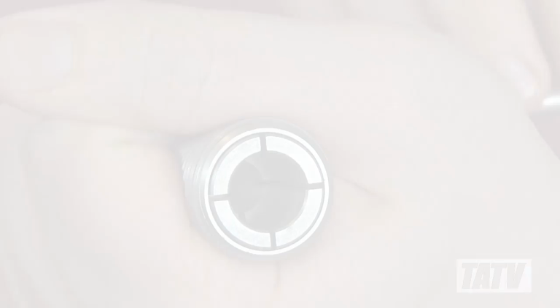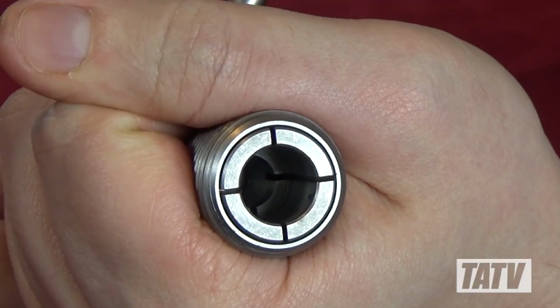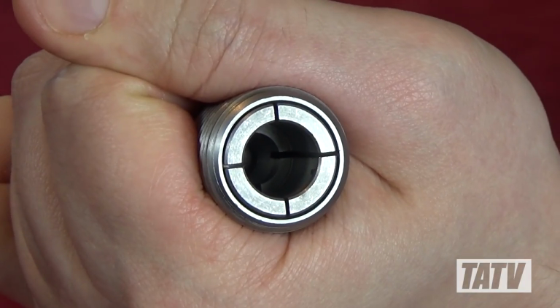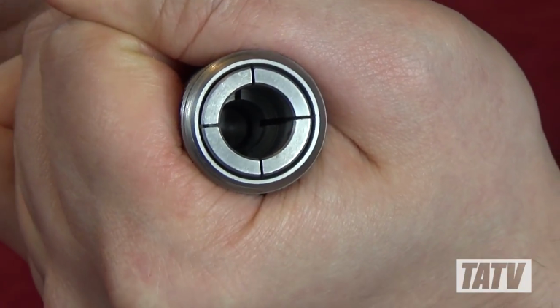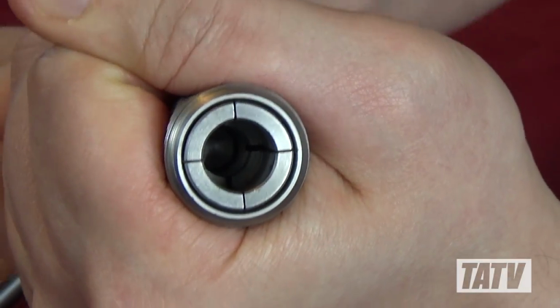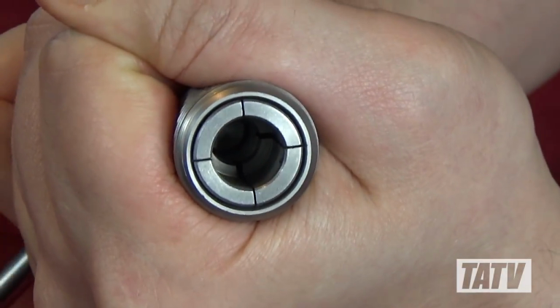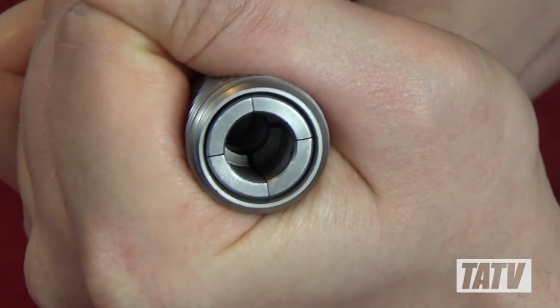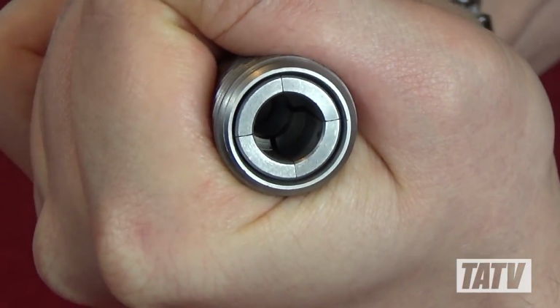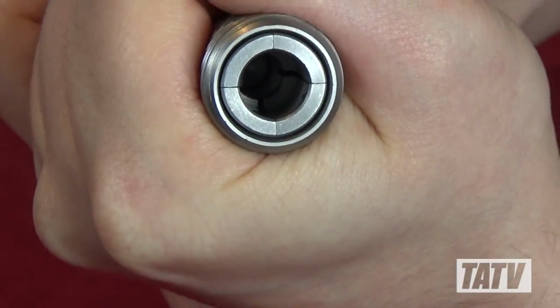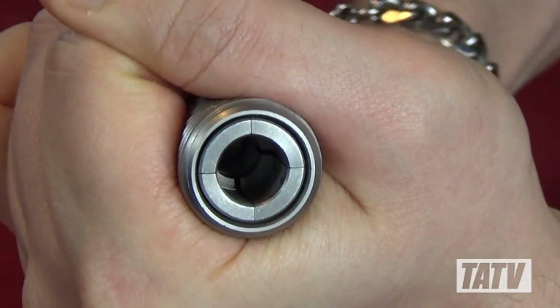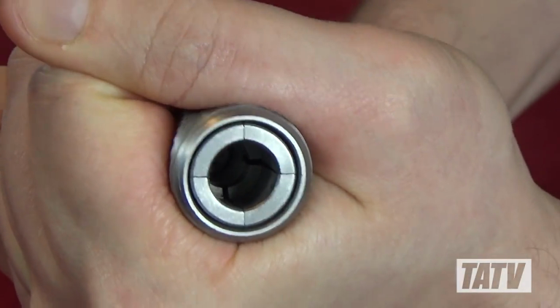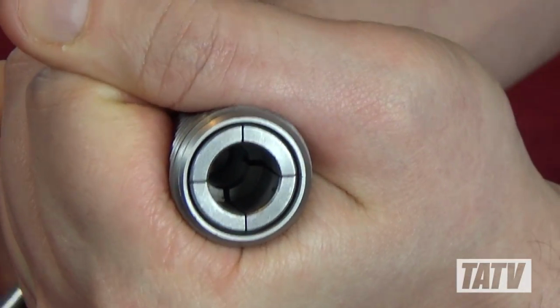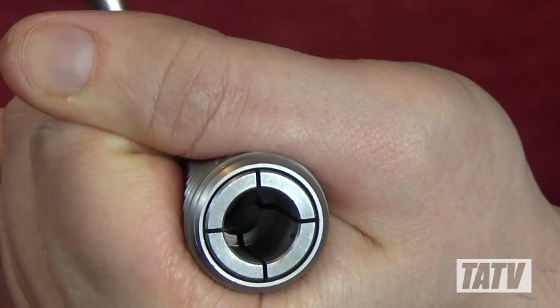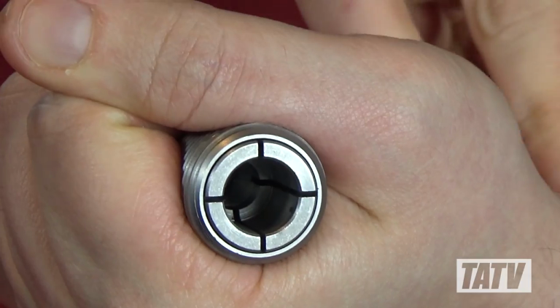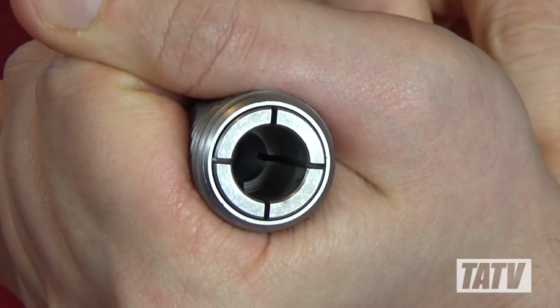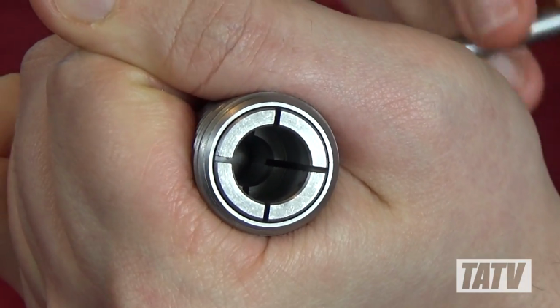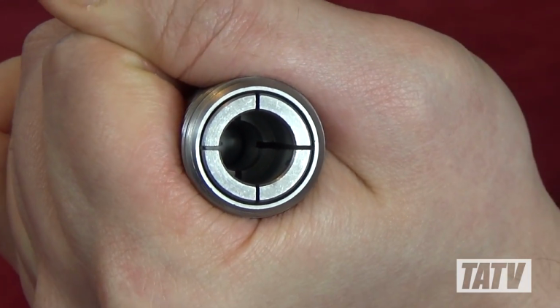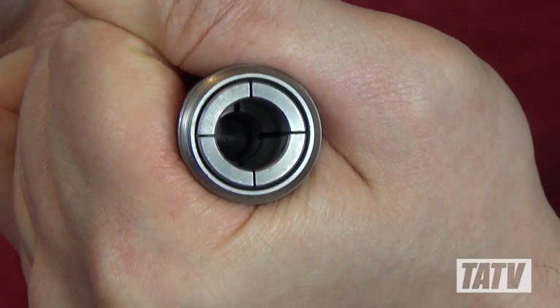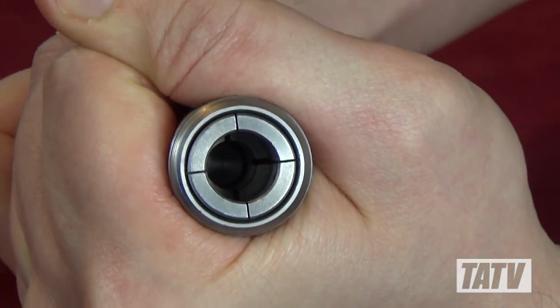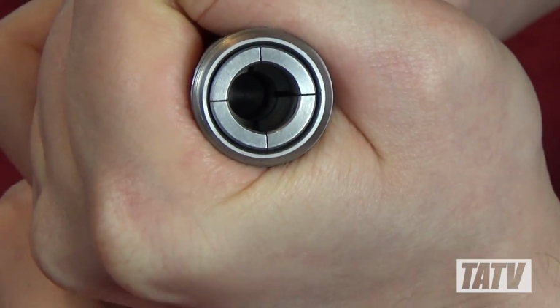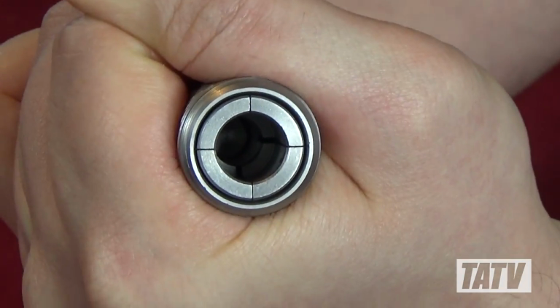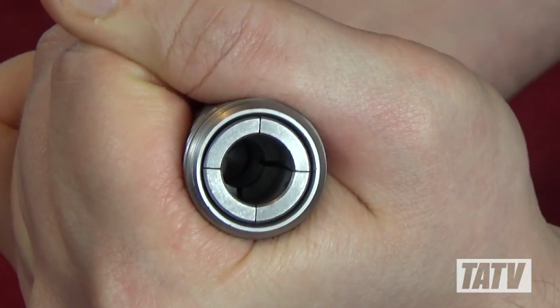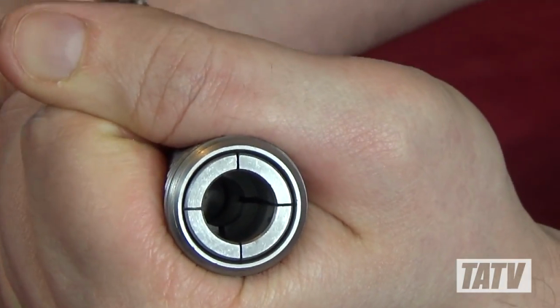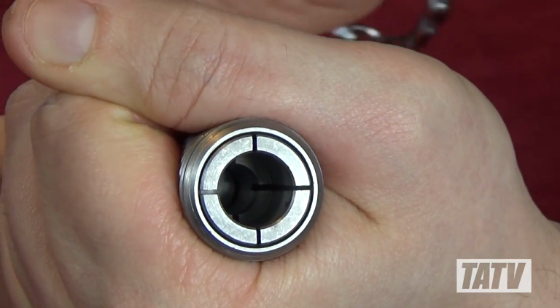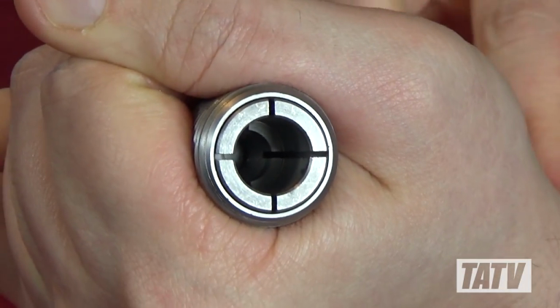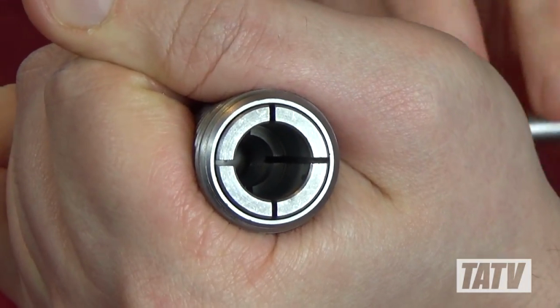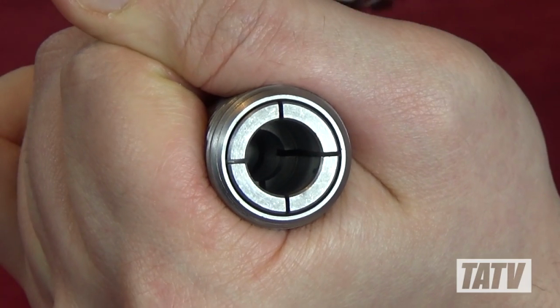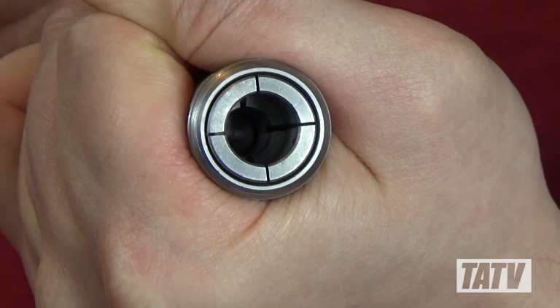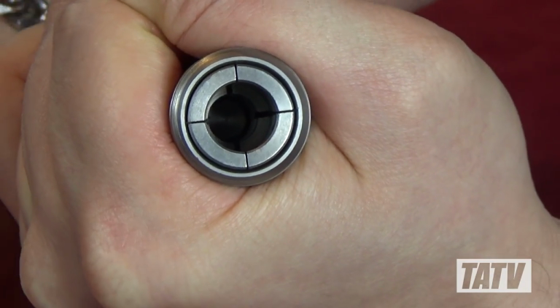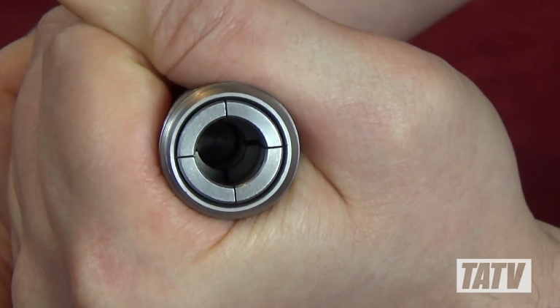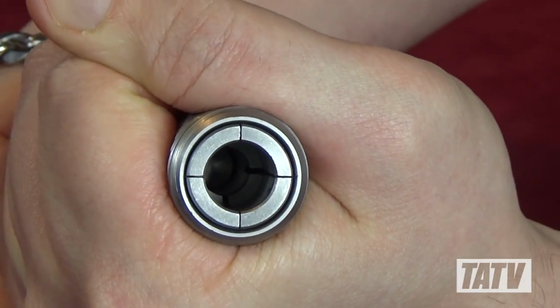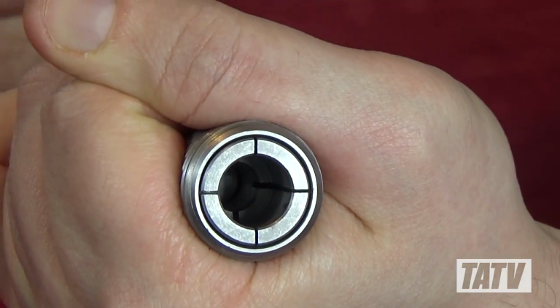So how exactly does it work? Basically, when the handle is turned, a threaded rod inside the body pulls up on the collet, causing its petals to close and grip the bullet. When the handle is loosened again, the pressure dissipates and the petals expand to release it.